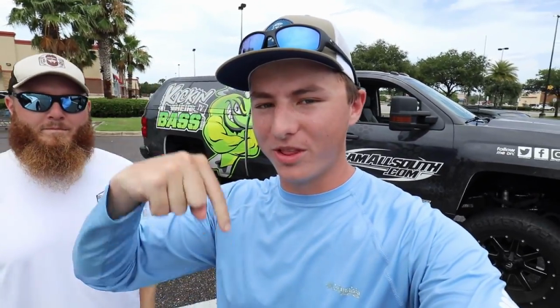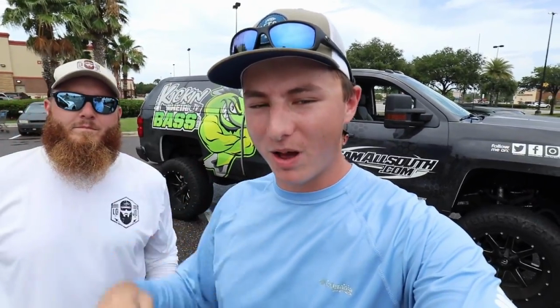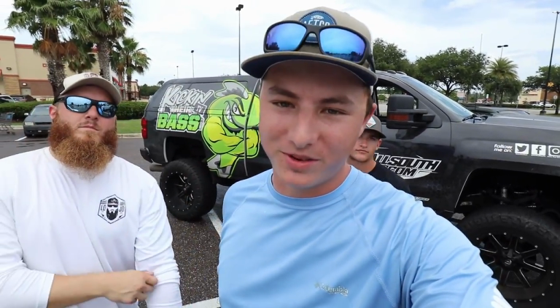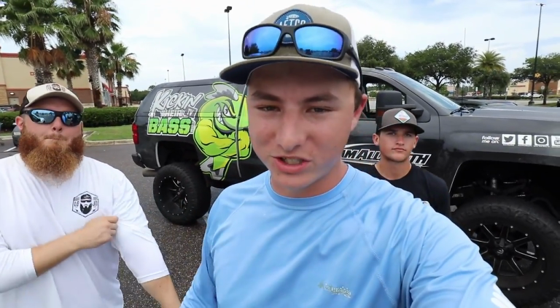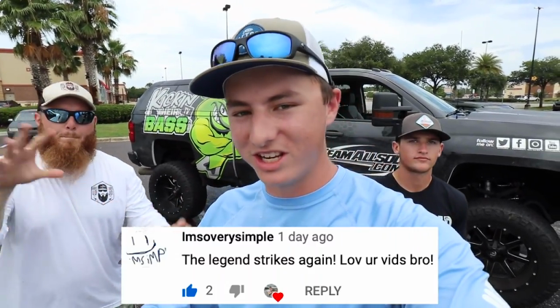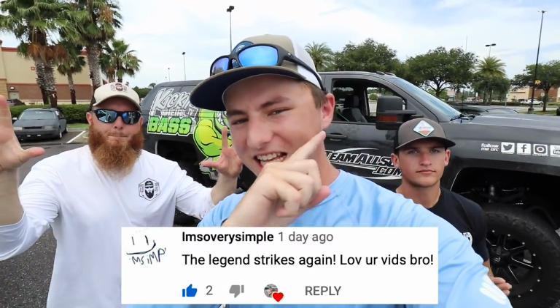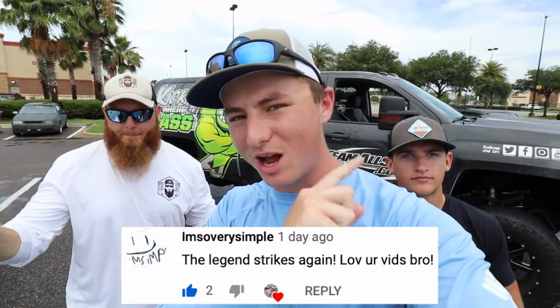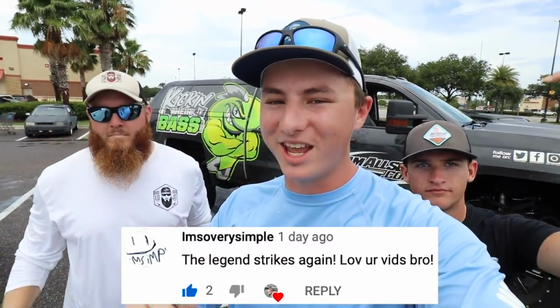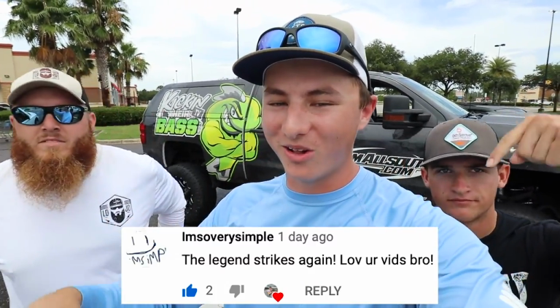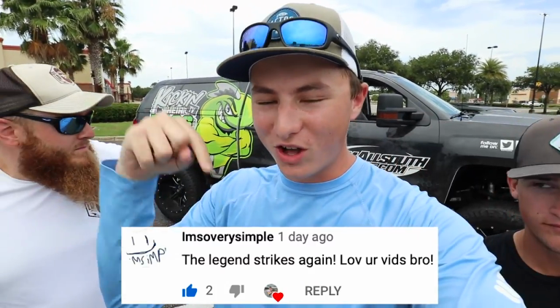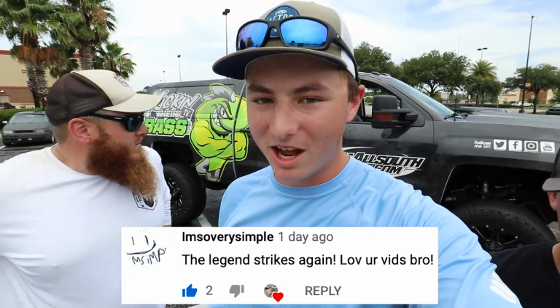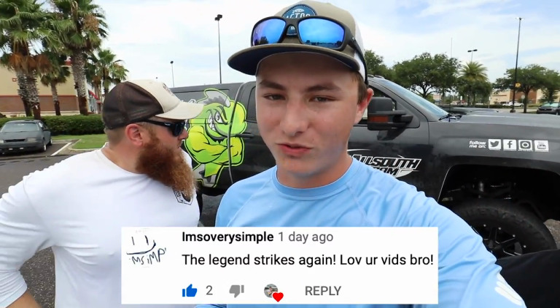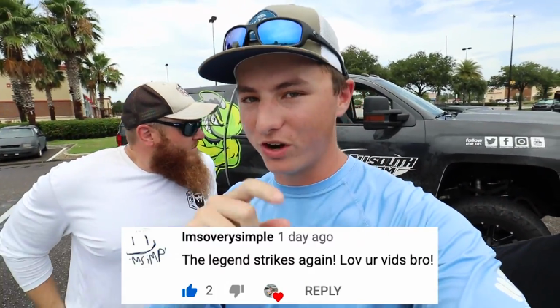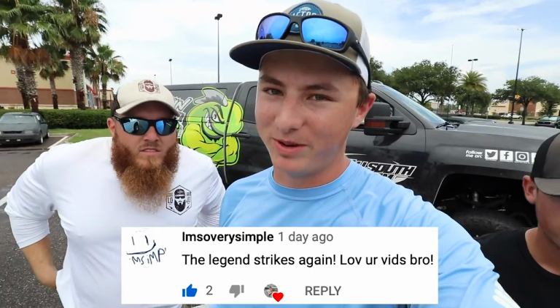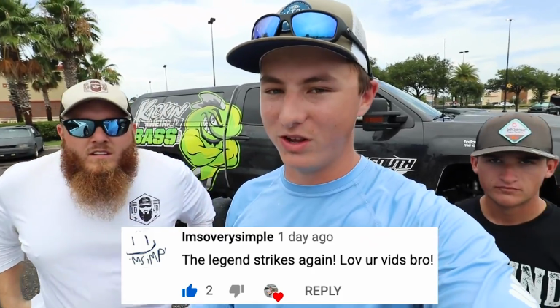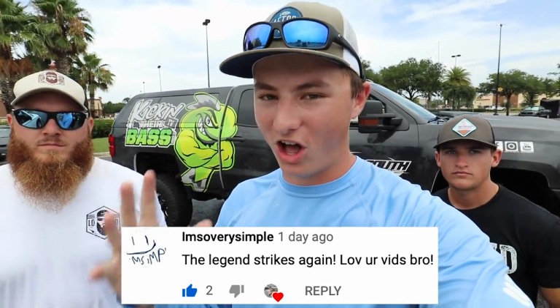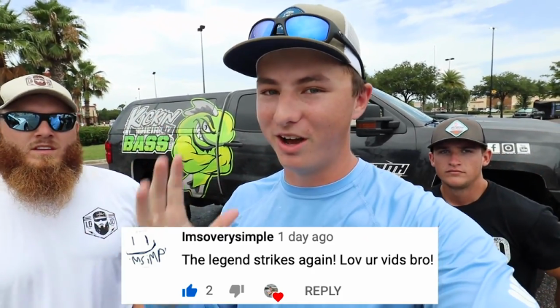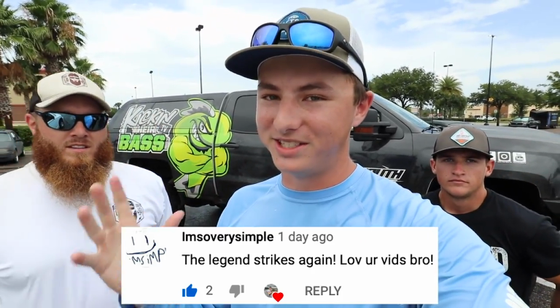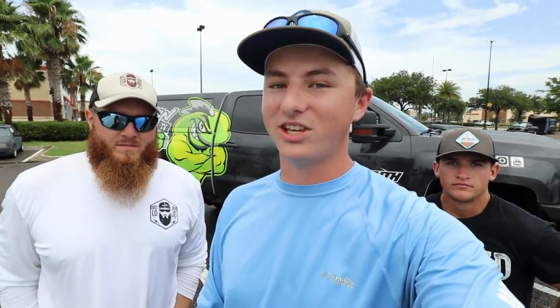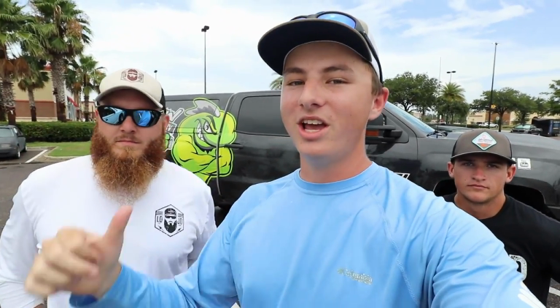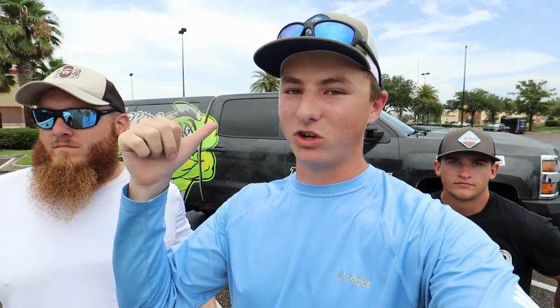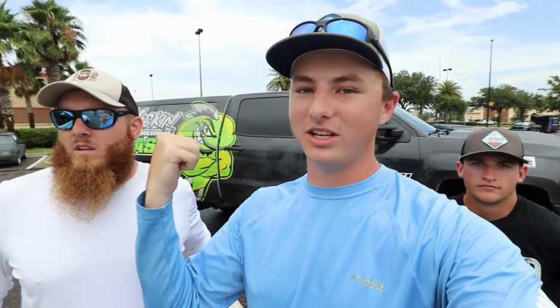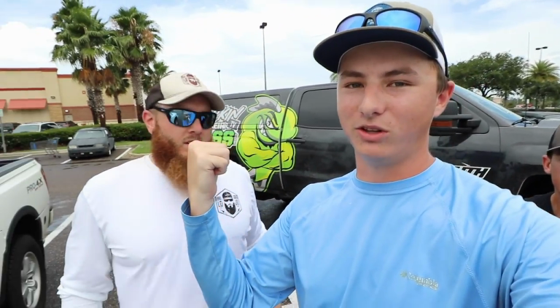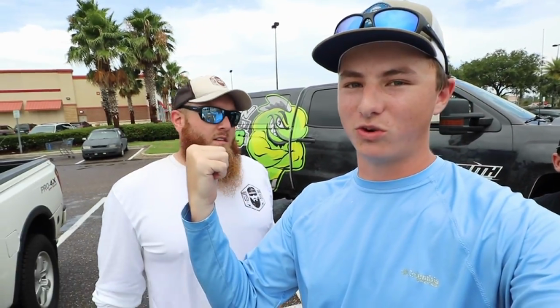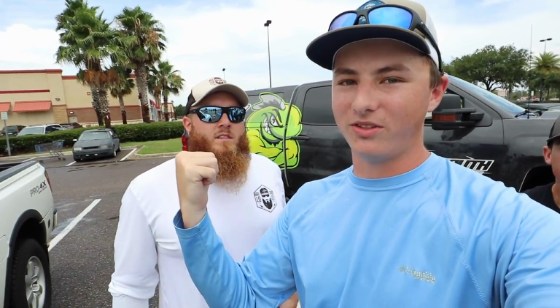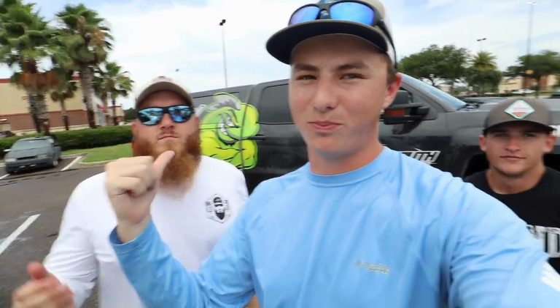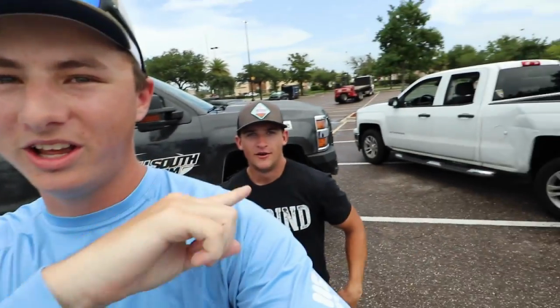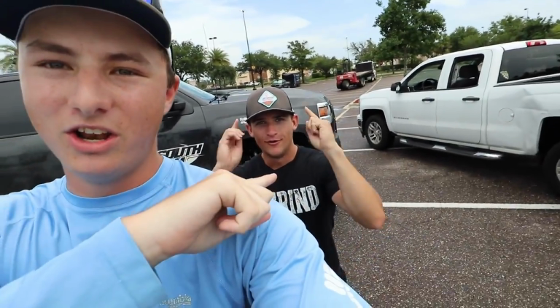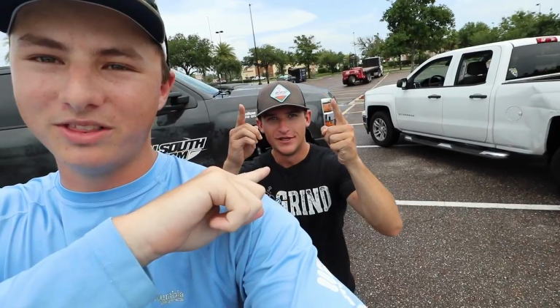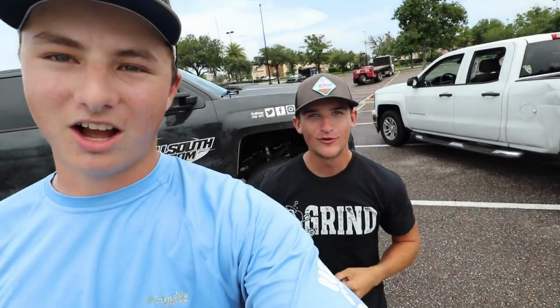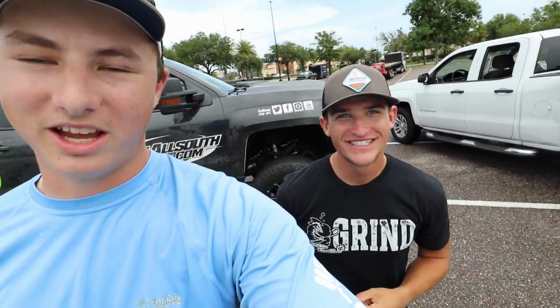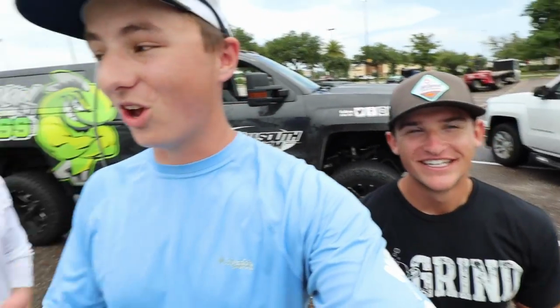The comment of the day is popping up down below, so make sure you guys hit that subscribe button and the bell. Leave a comment down below this video for your chance to be next video's comment of the day. You see the truck behind us, you see Lojo right here — the guy with the beard, Noah — that guy right there.